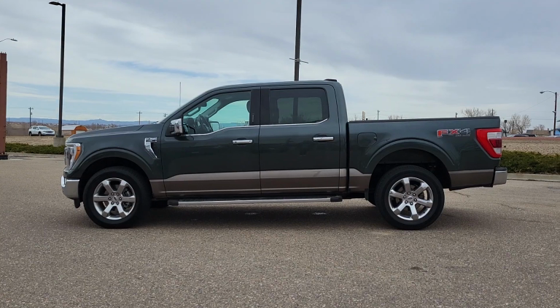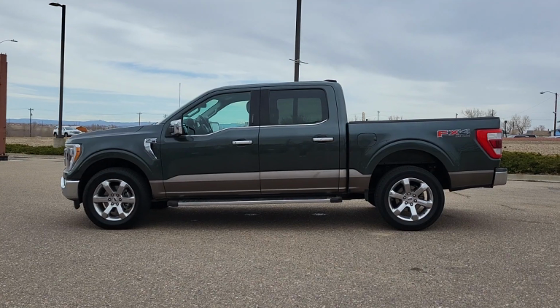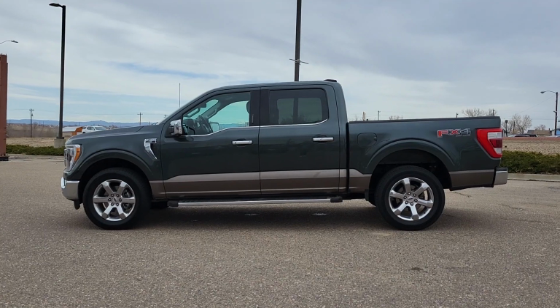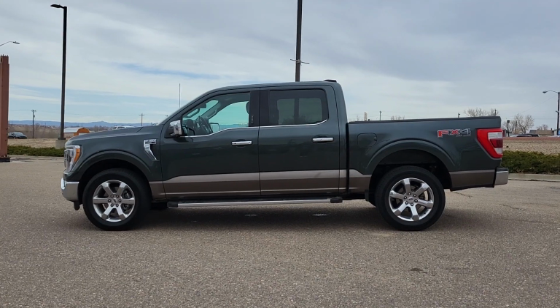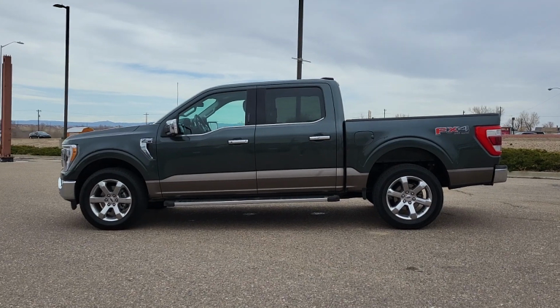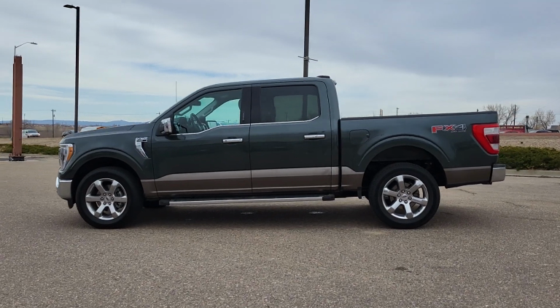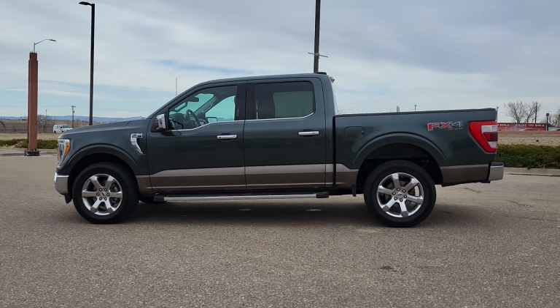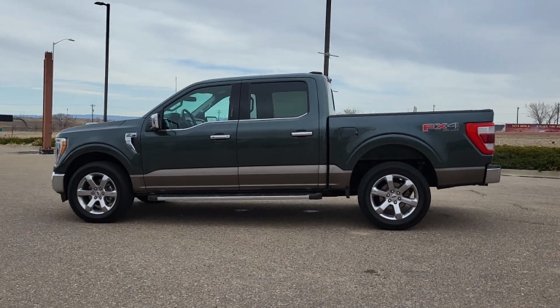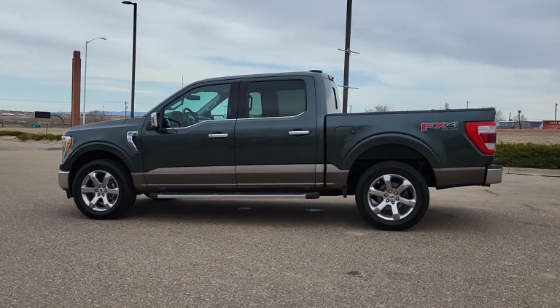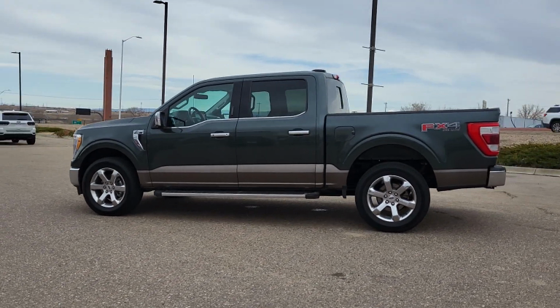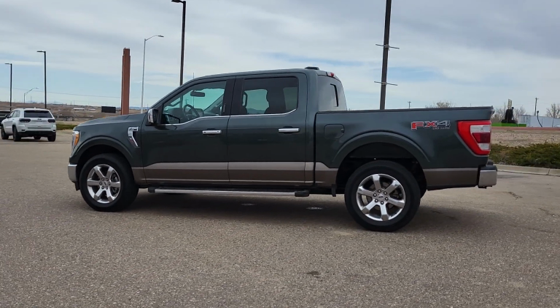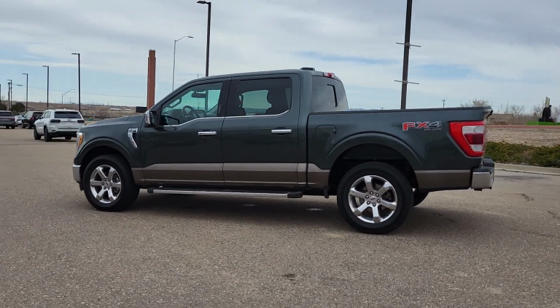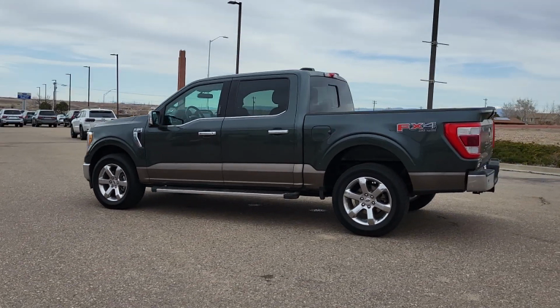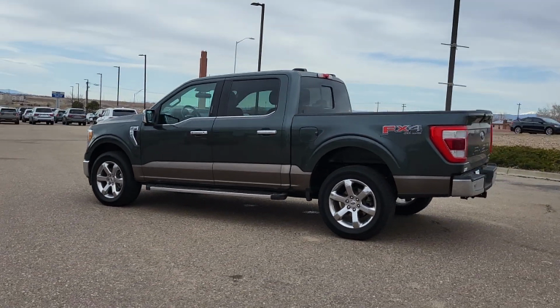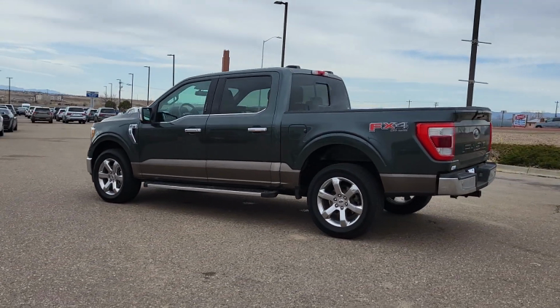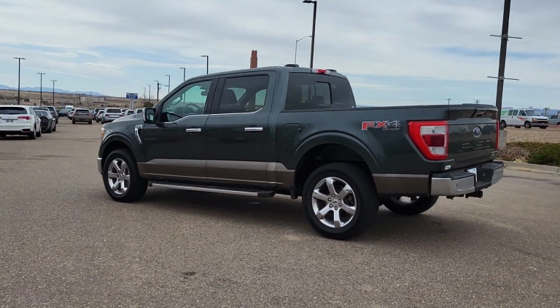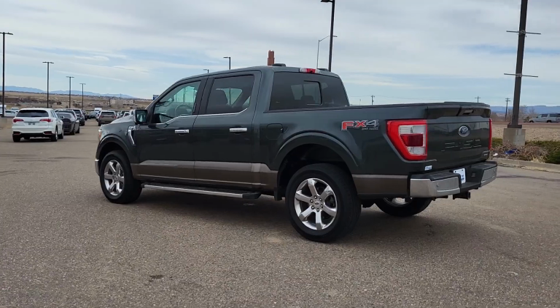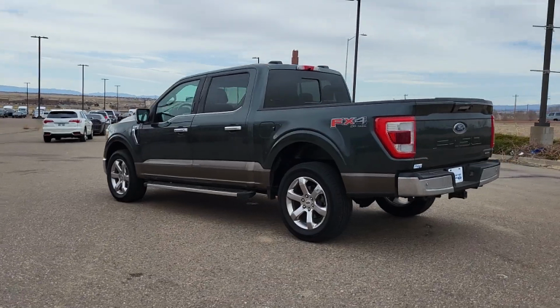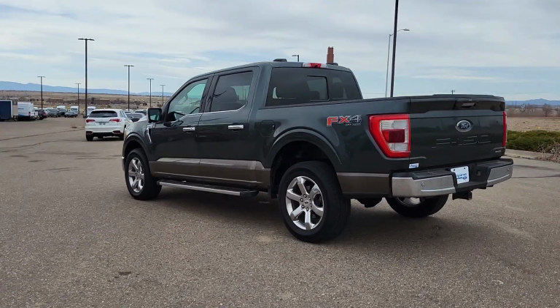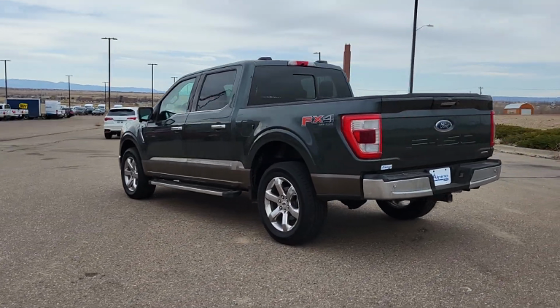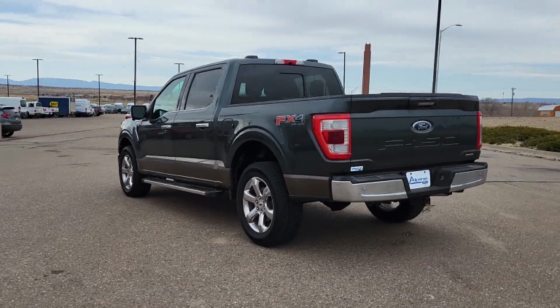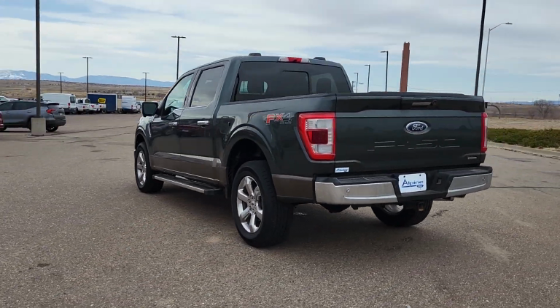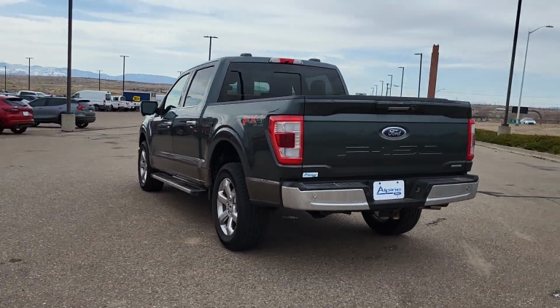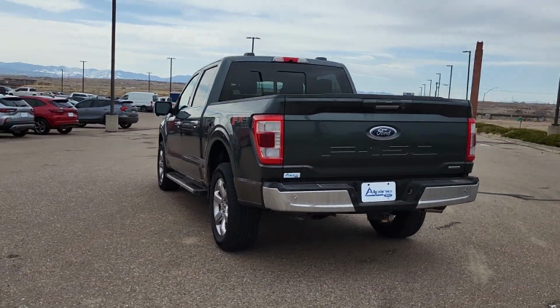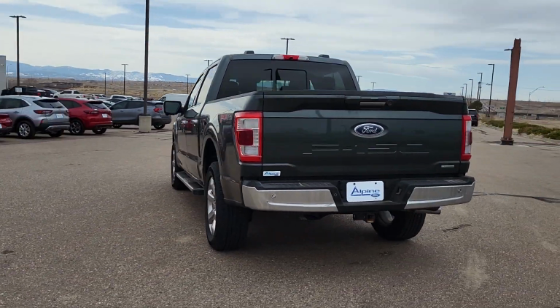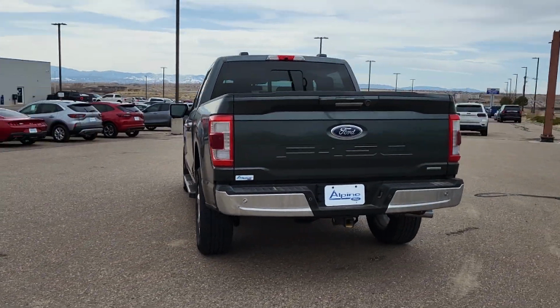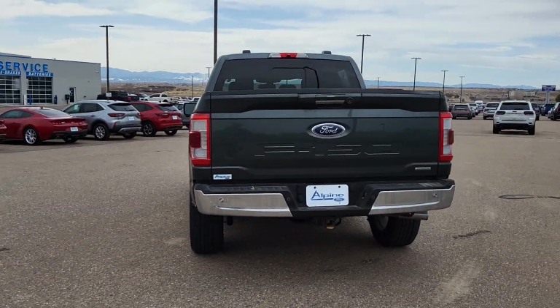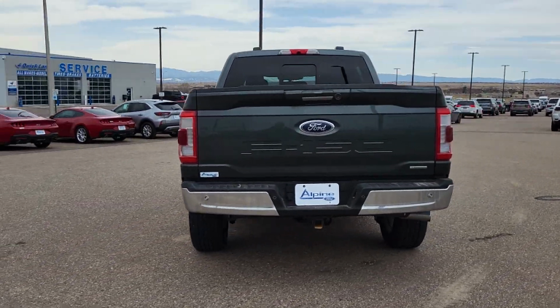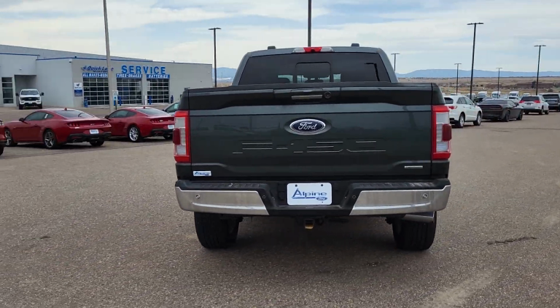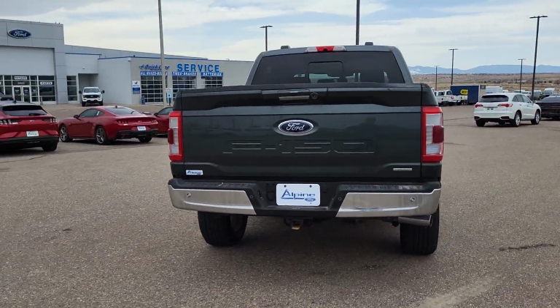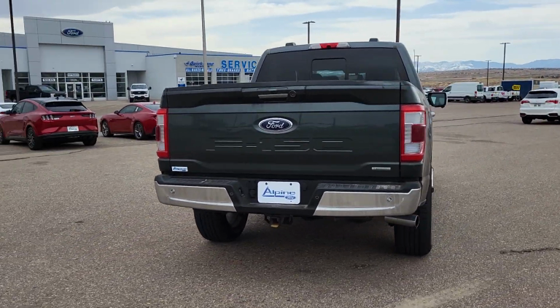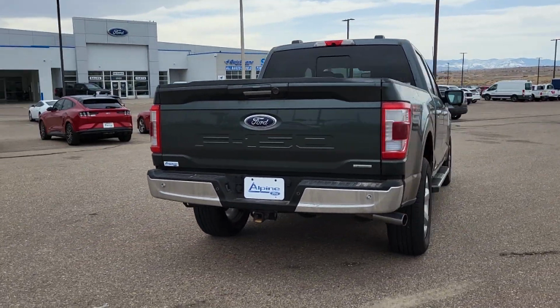Take a moment to check out the 2021 Ford F-150. With less than 80,000 miles on the odometer, this vehicle stands out from the rest.